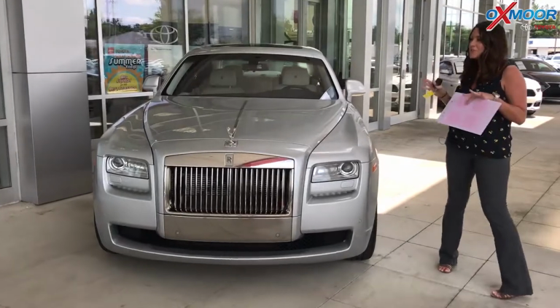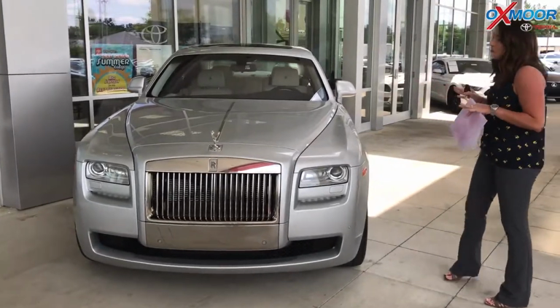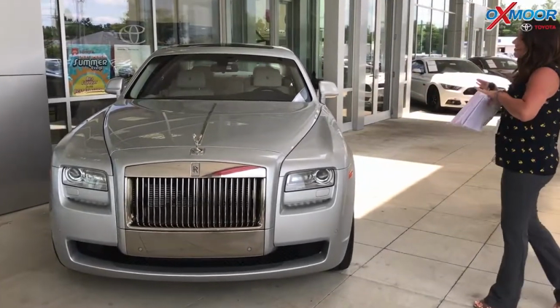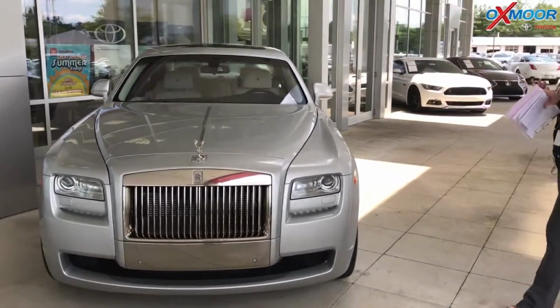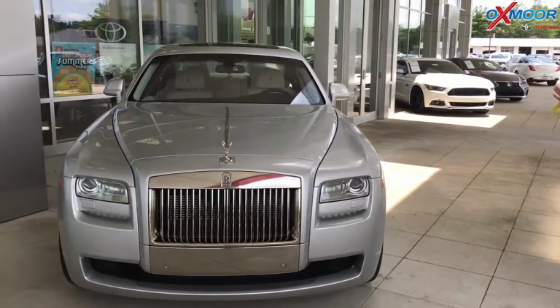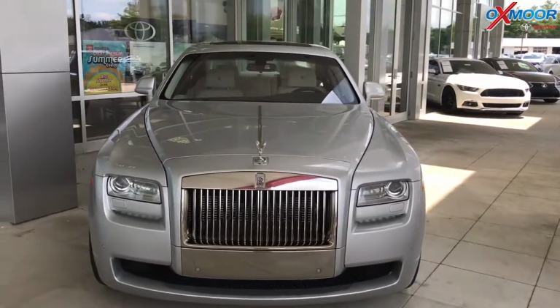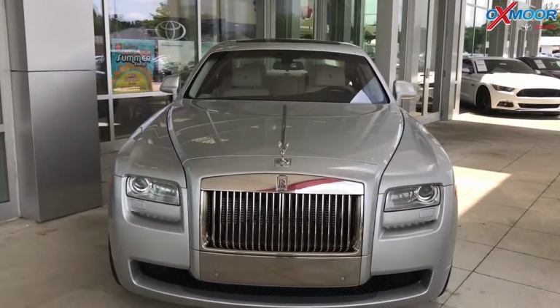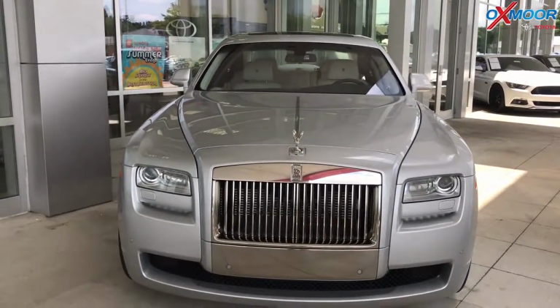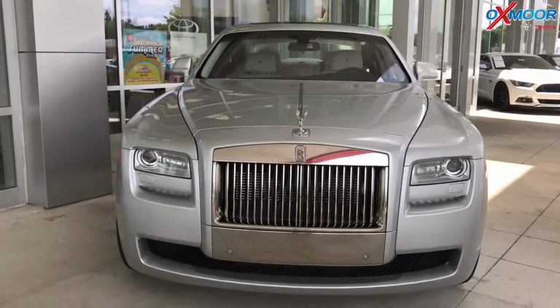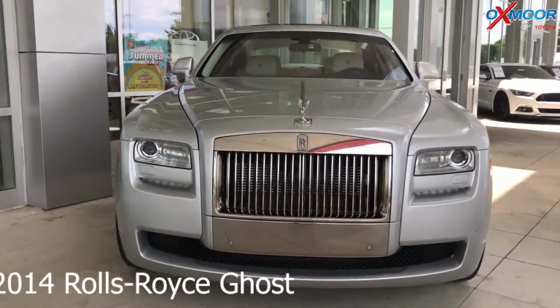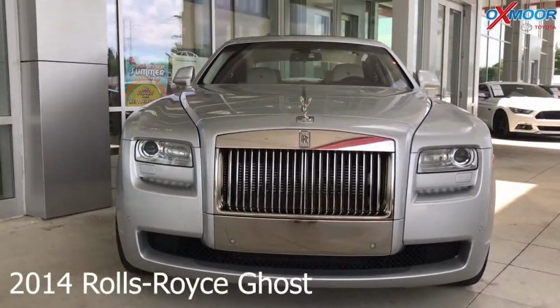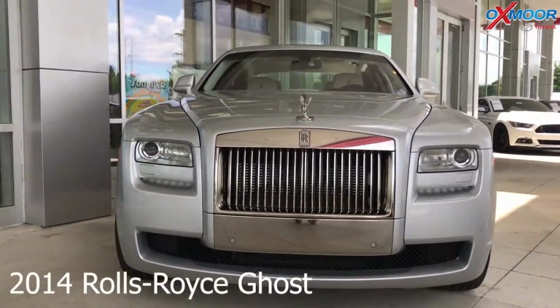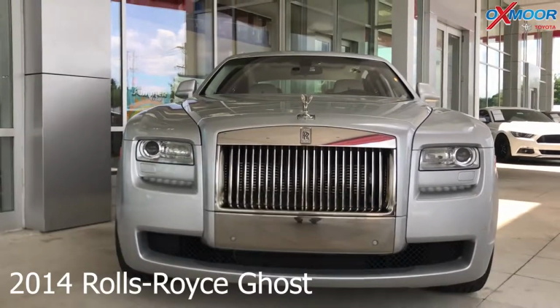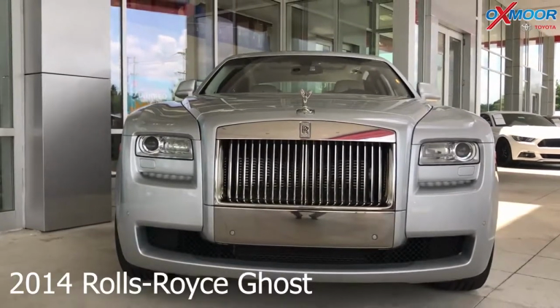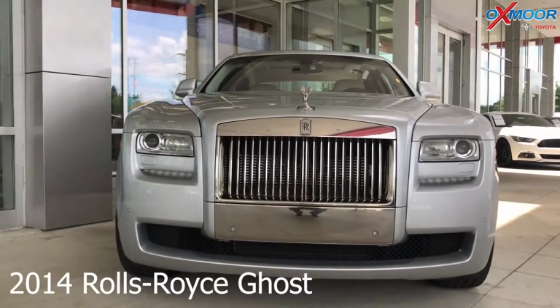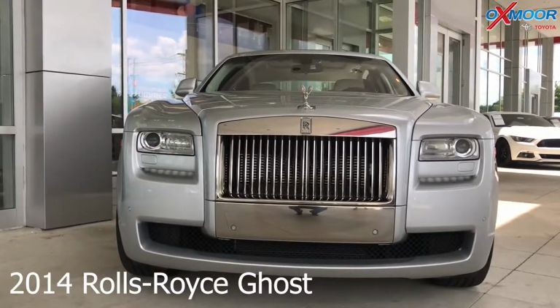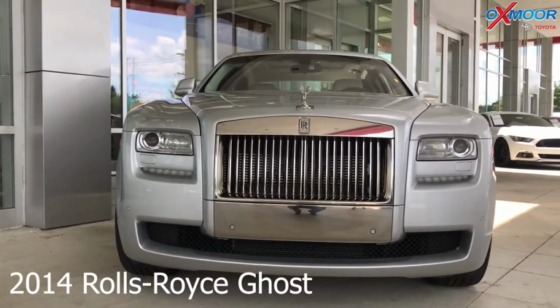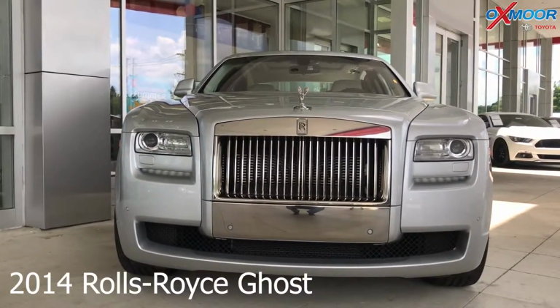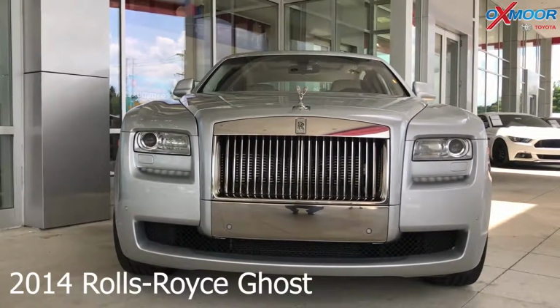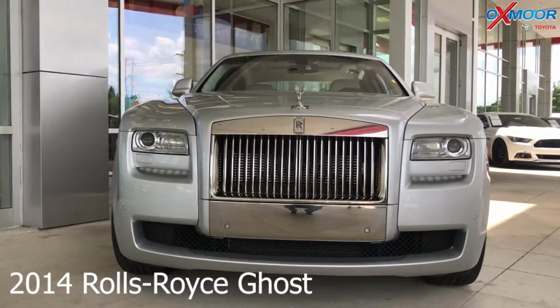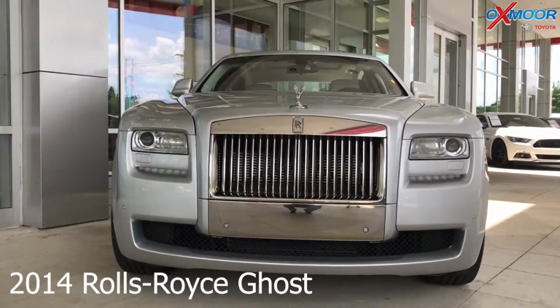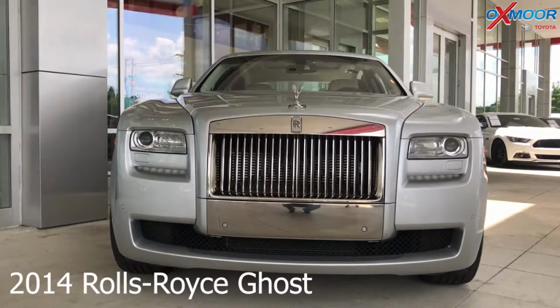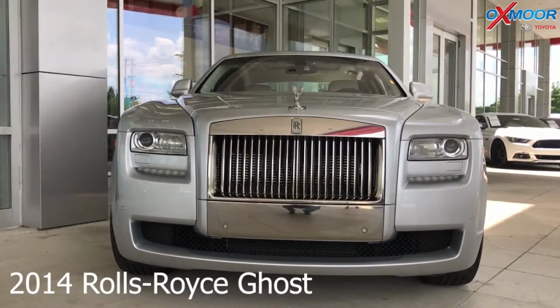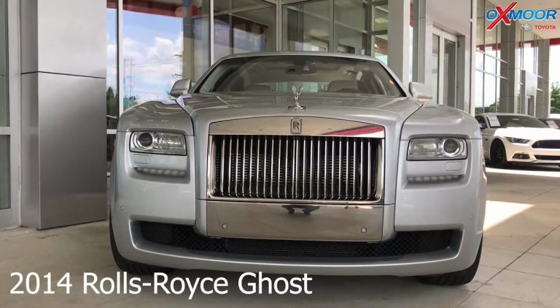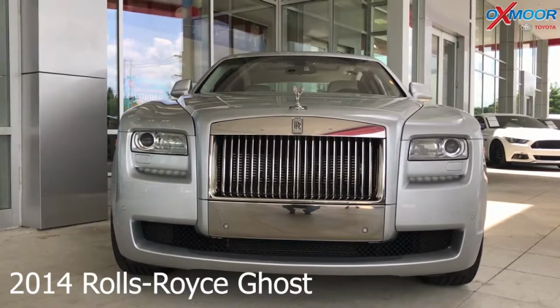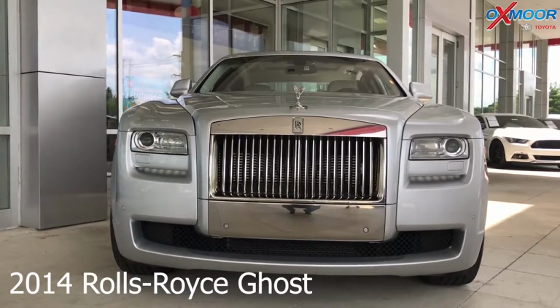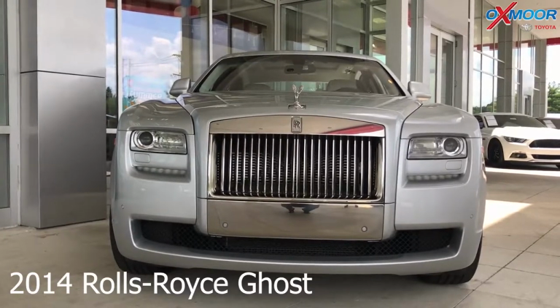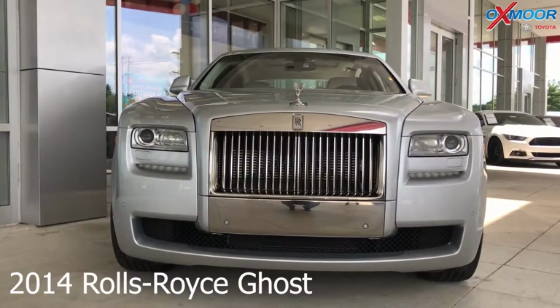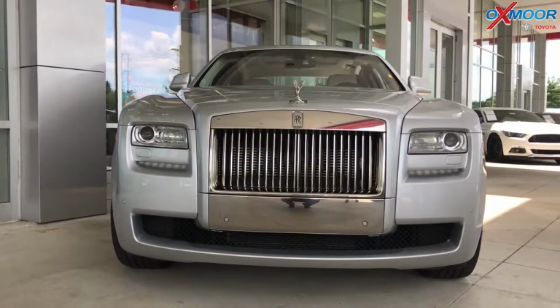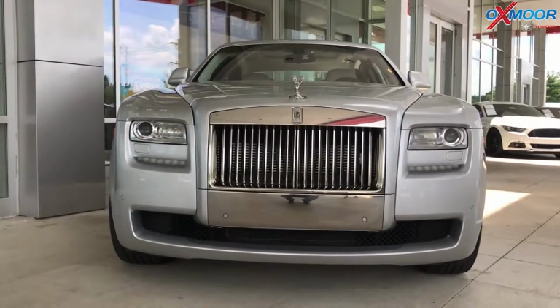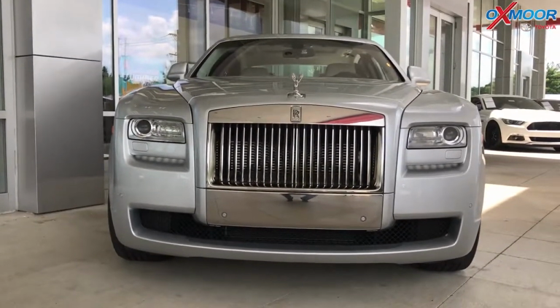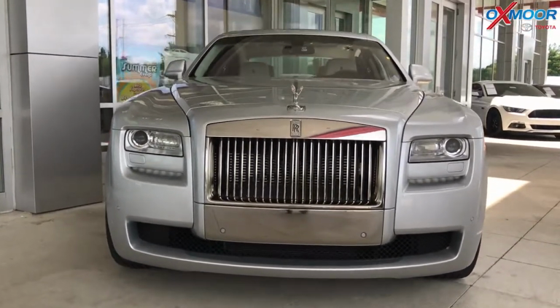So this first one is luxury at its finest. This is a 2014 Rolls Royce Ghost. This vehicle is incredible. I want to go over a couple of the features — there's just way too many to actually talk about.